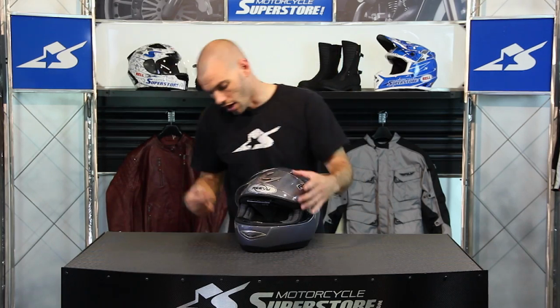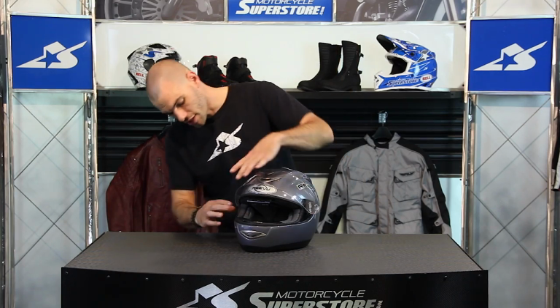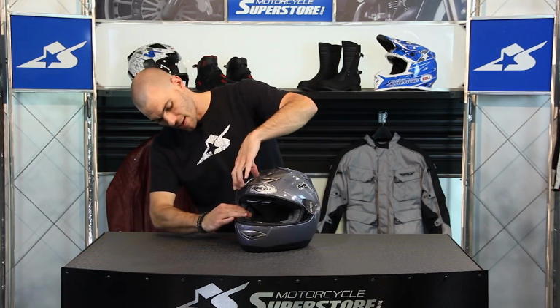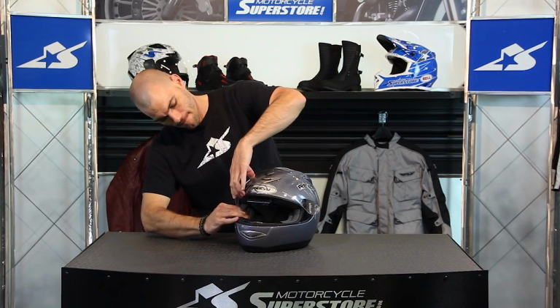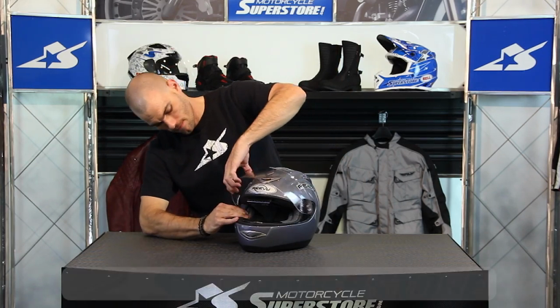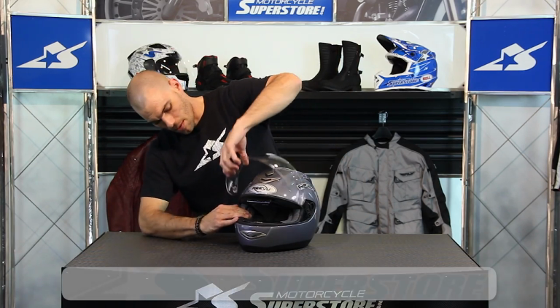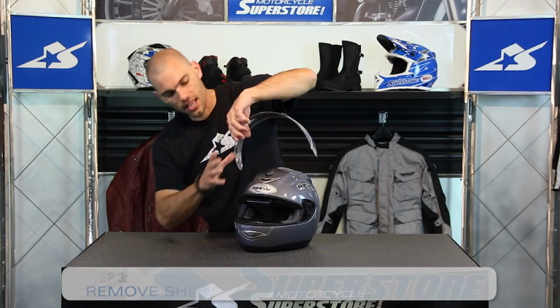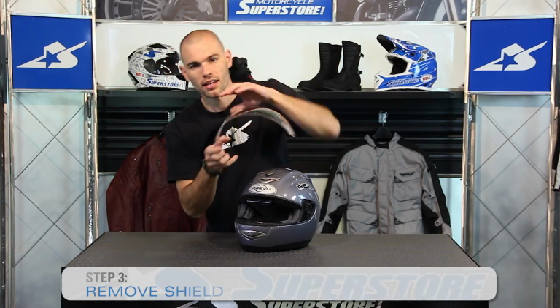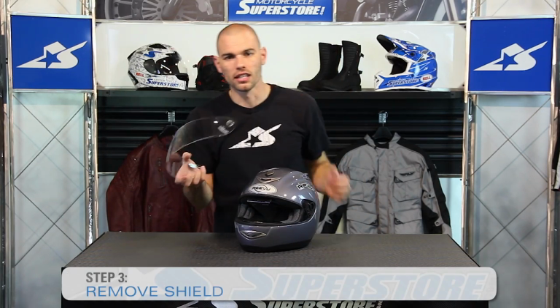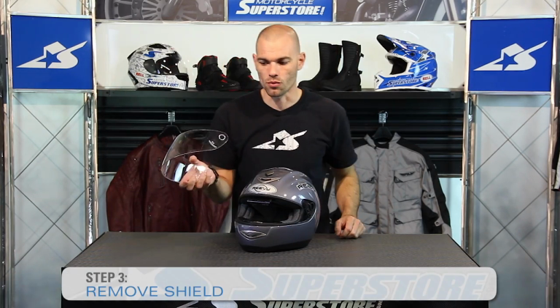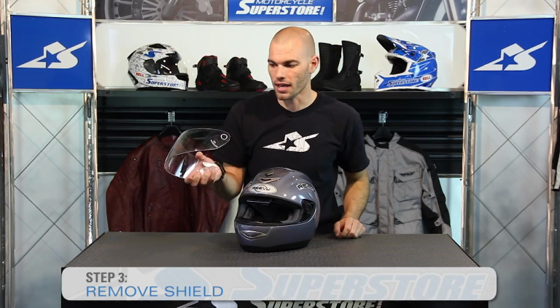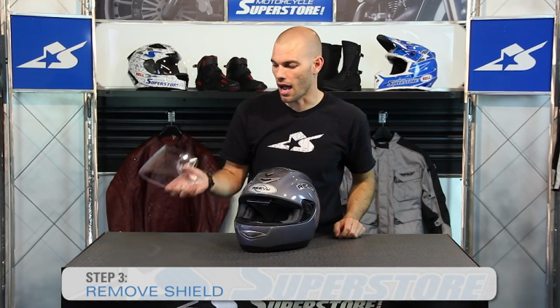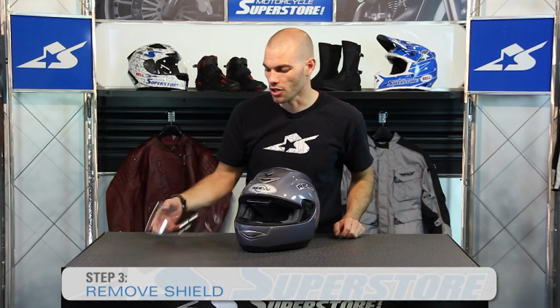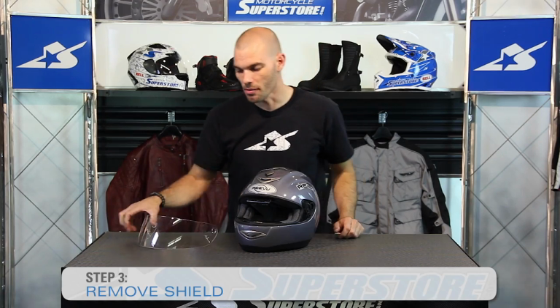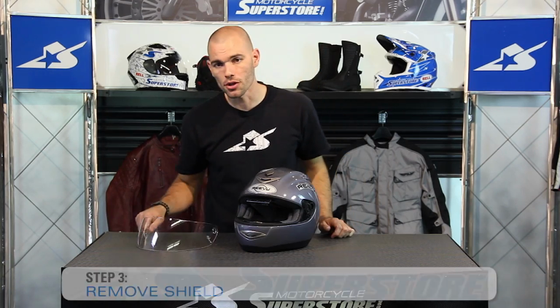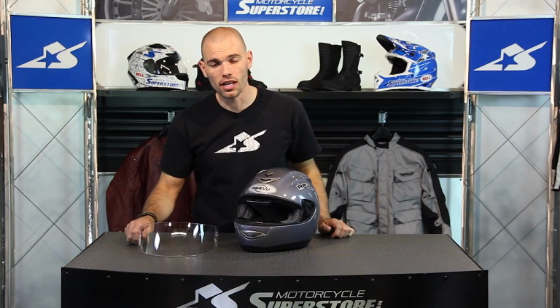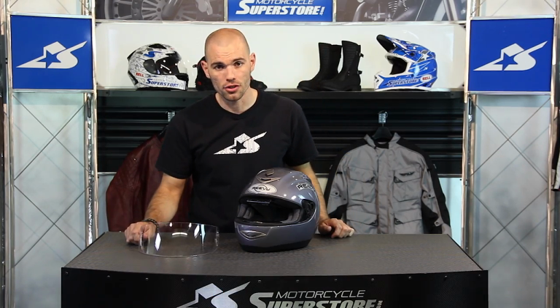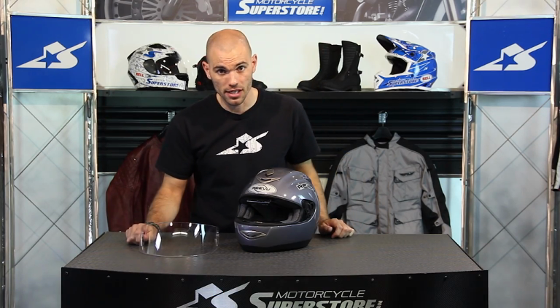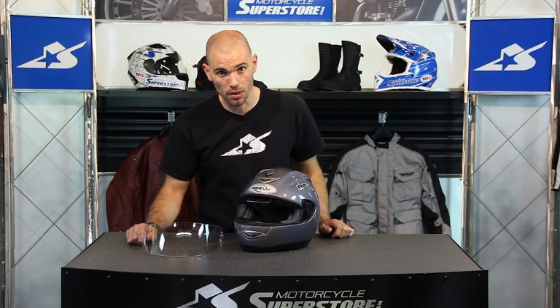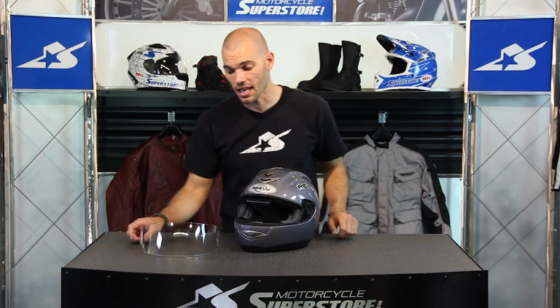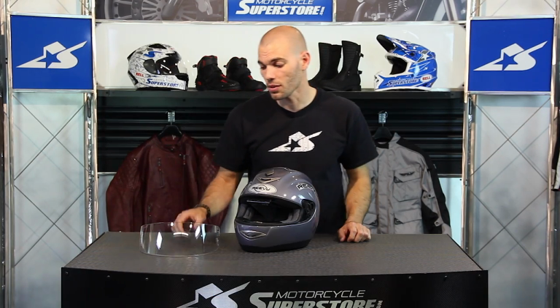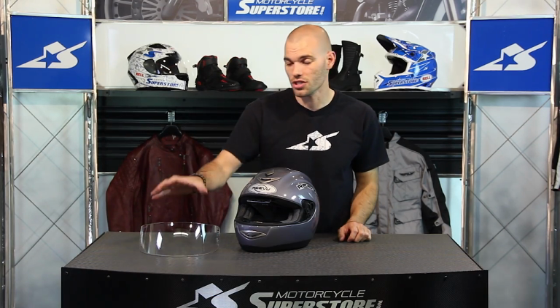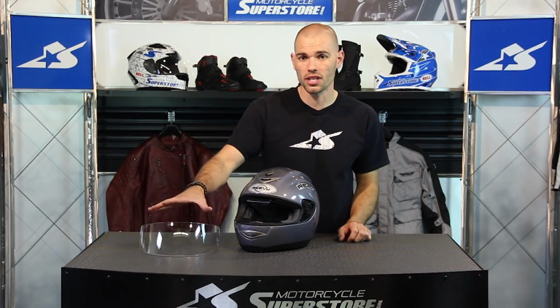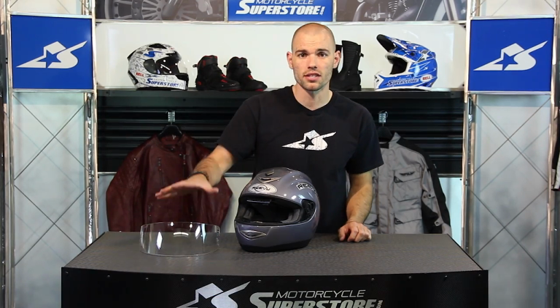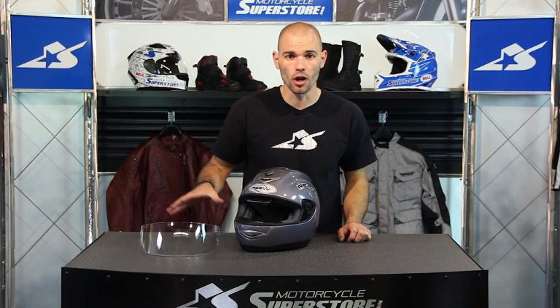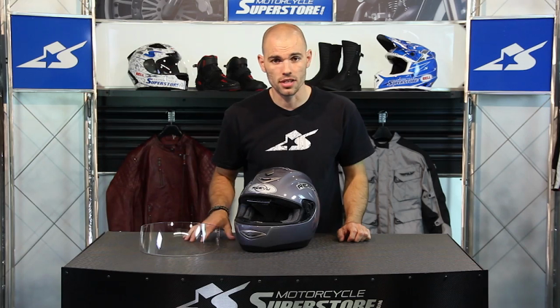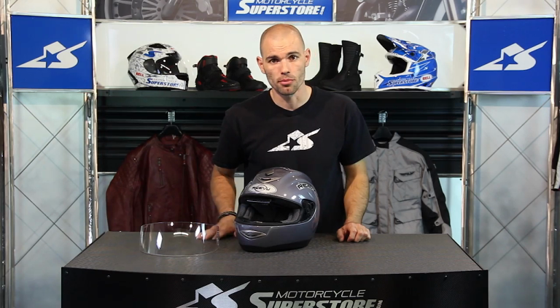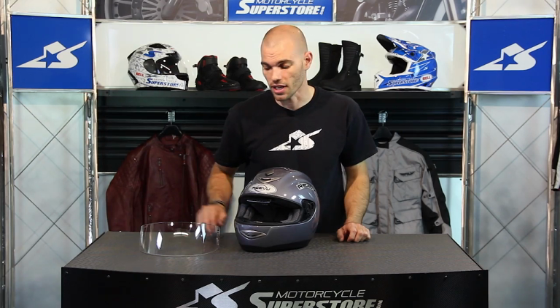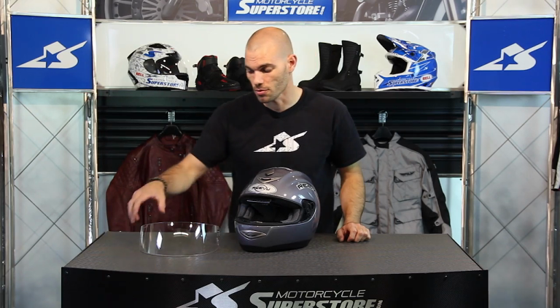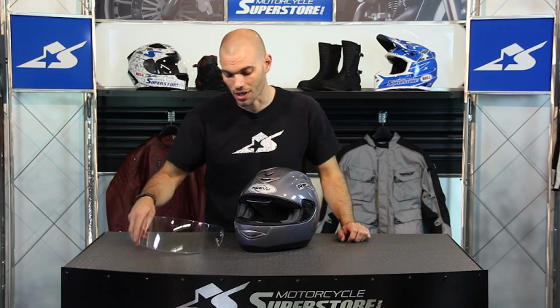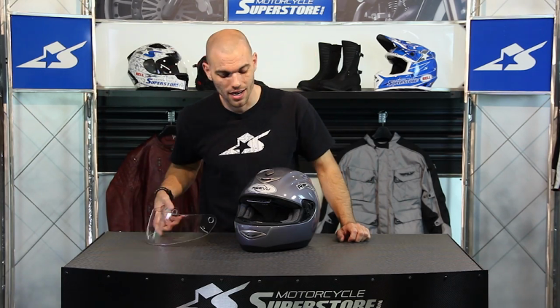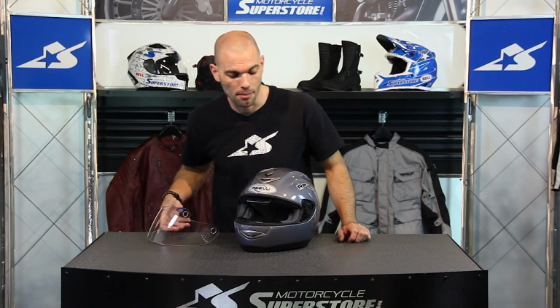On the other side, same thing, lifts right out. Remember you can get all your cleaning supplies and replacement shields like this and other helmet accessories at MotorcycleSuperstore.com.